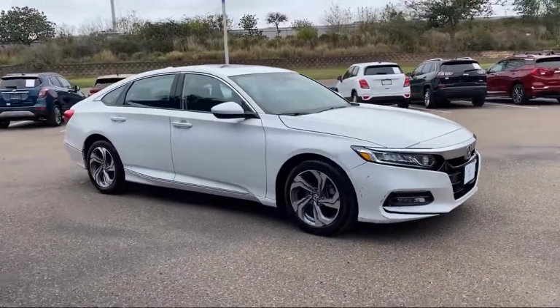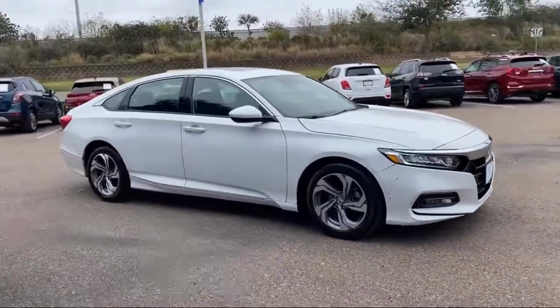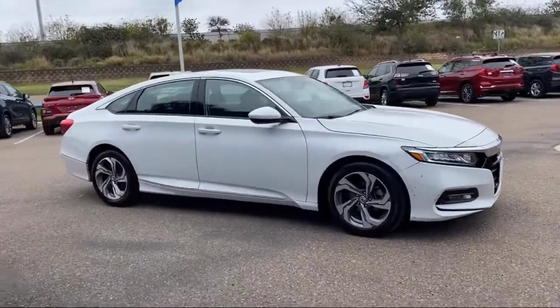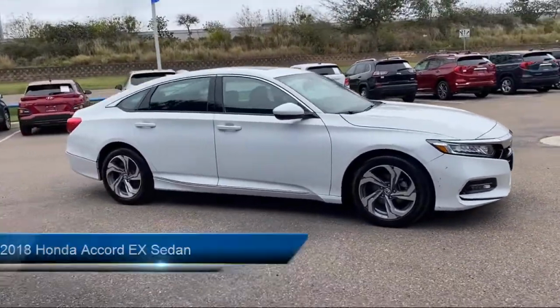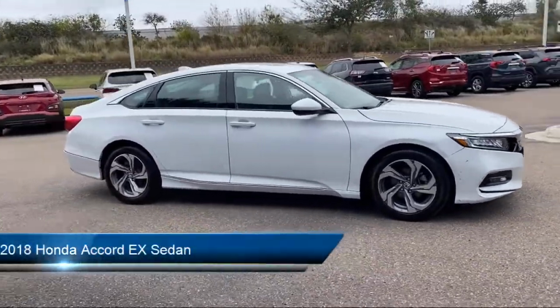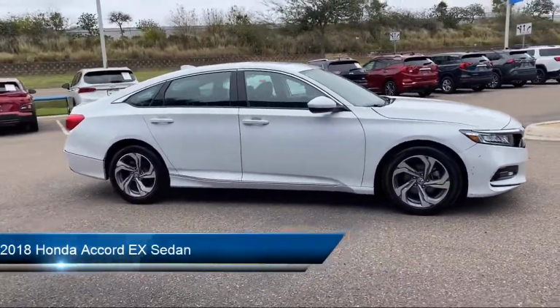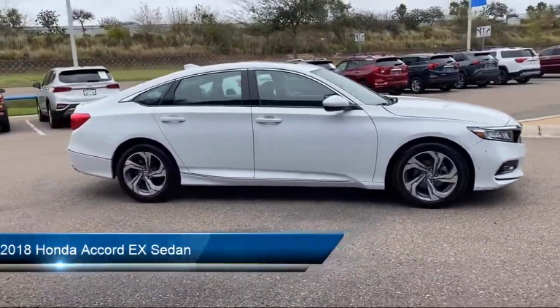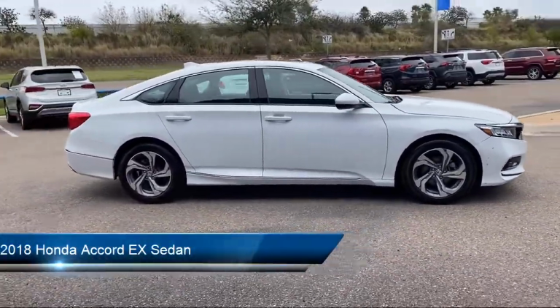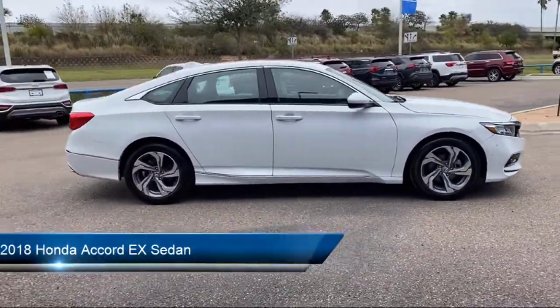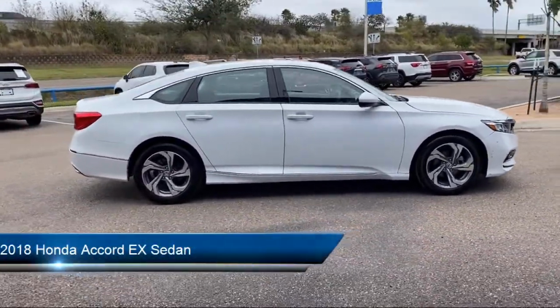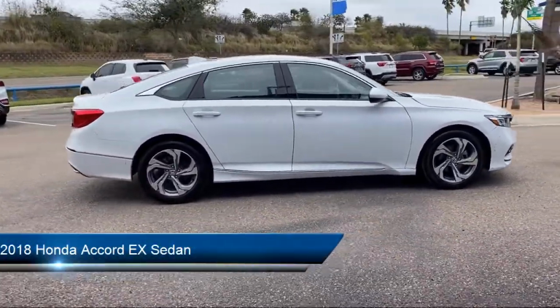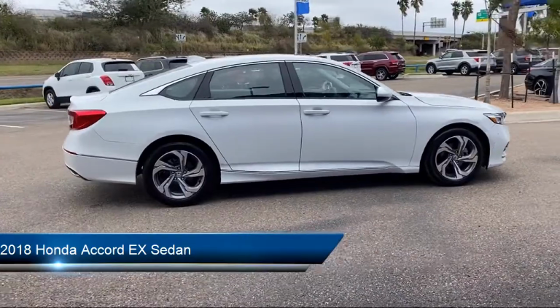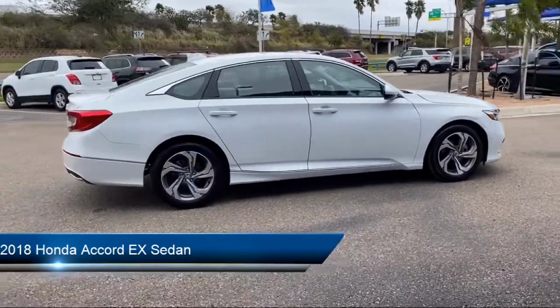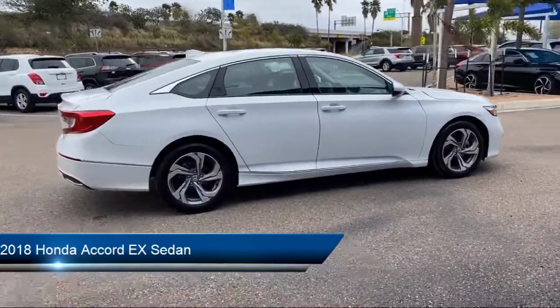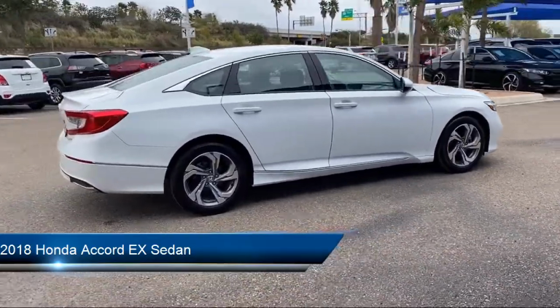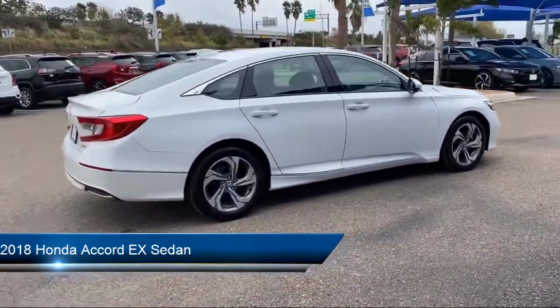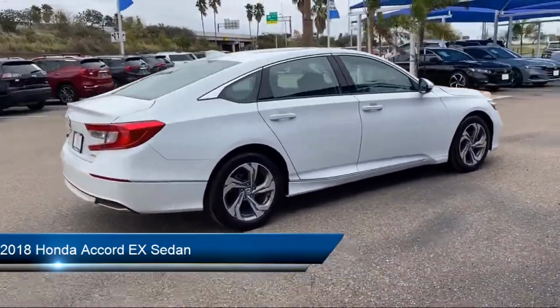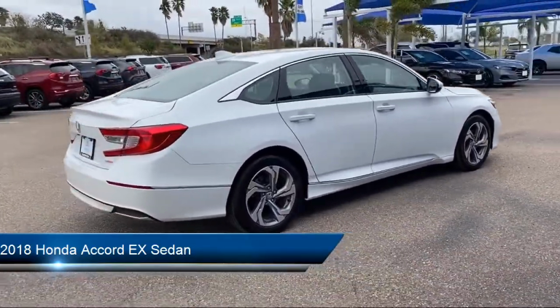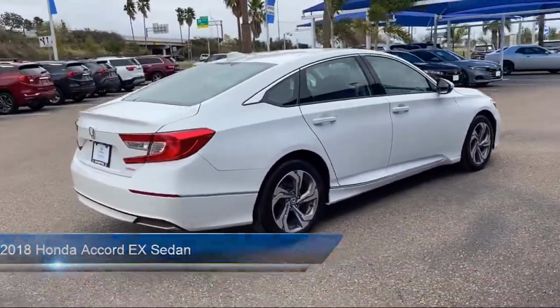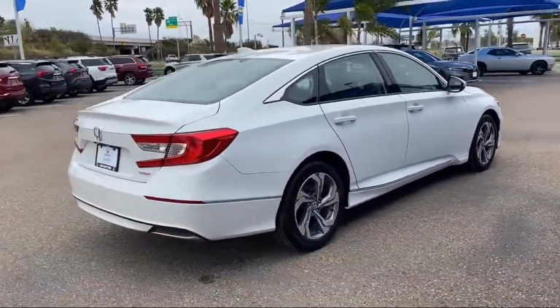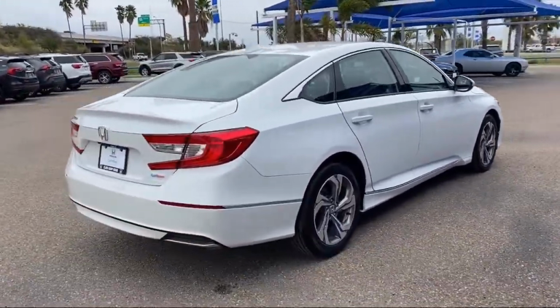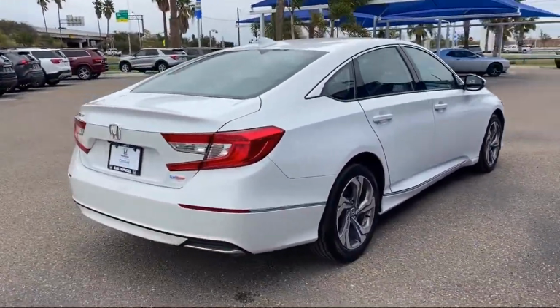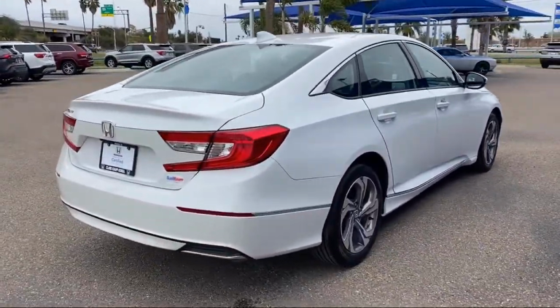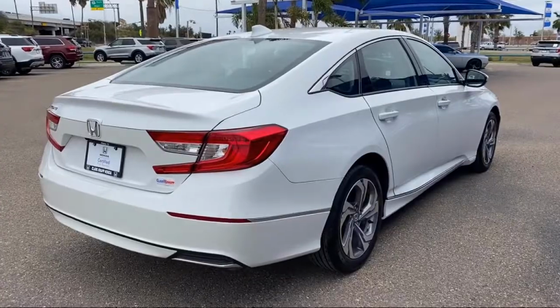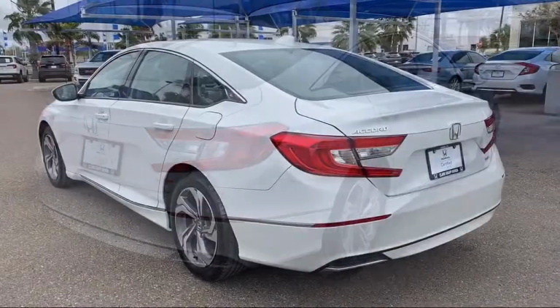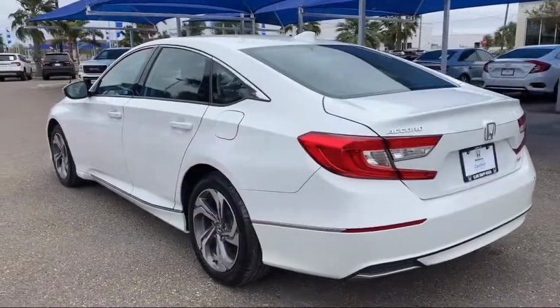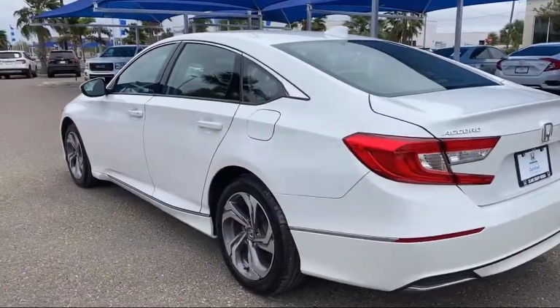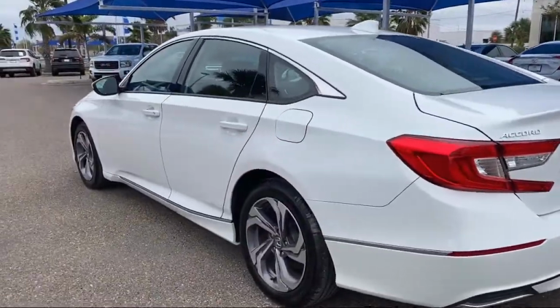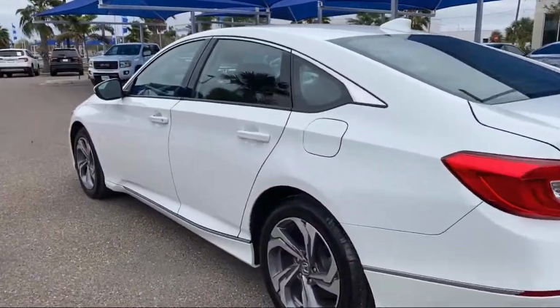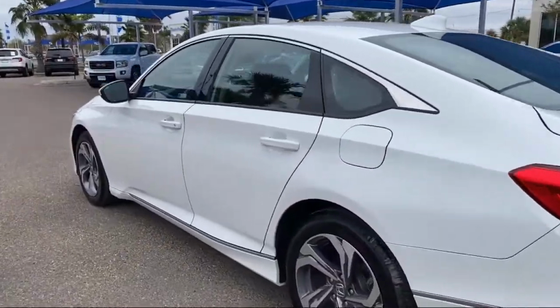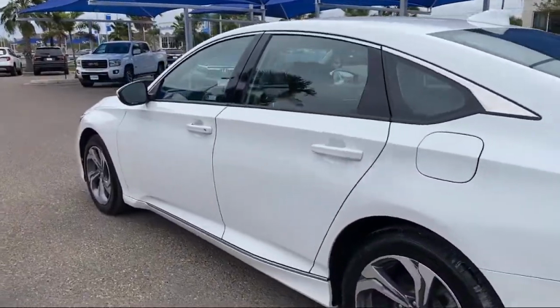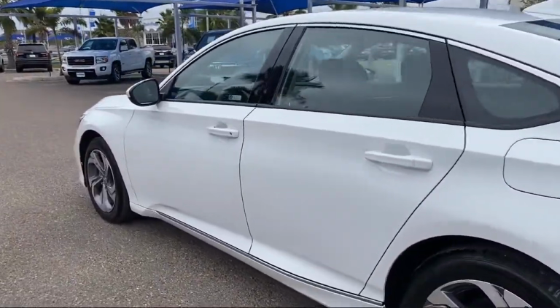This vehicle comes equipped with auto high beam headlamp control, keyless entry, rear view camera, split fold down rear seat, Sirius XM satellite radio, and heated door mirrors.